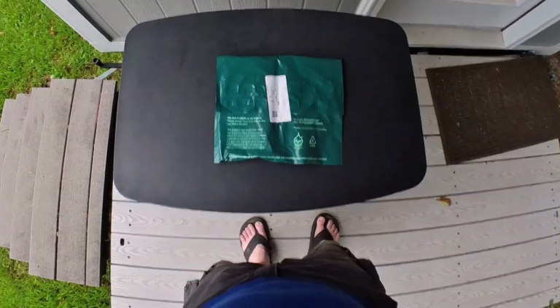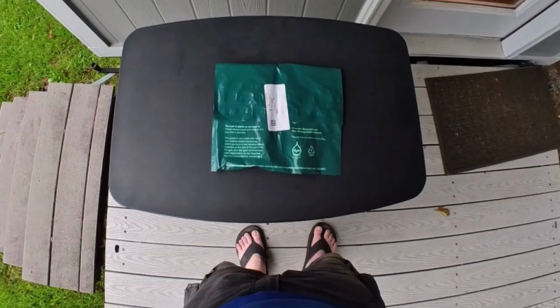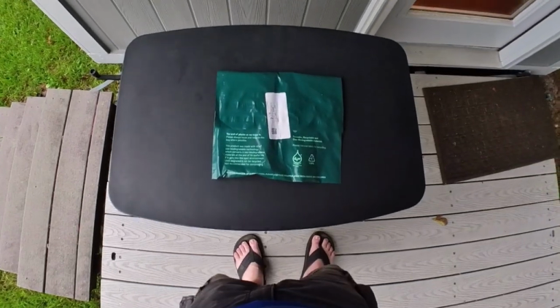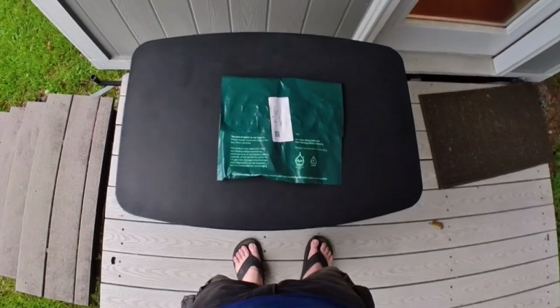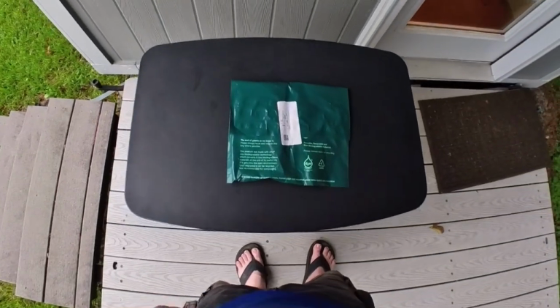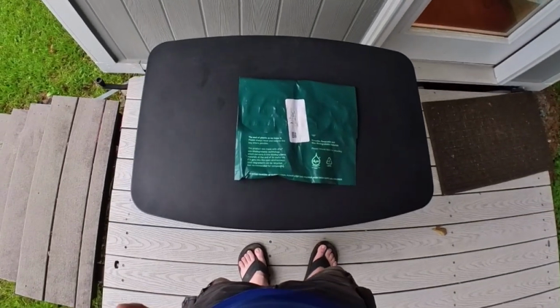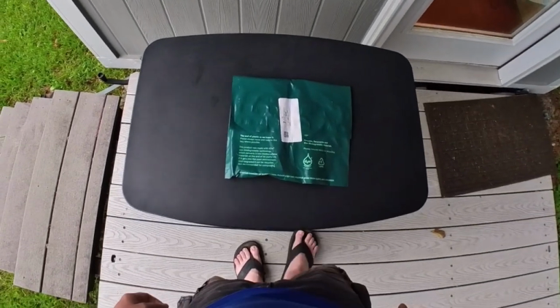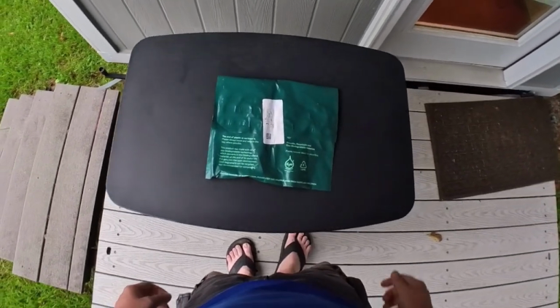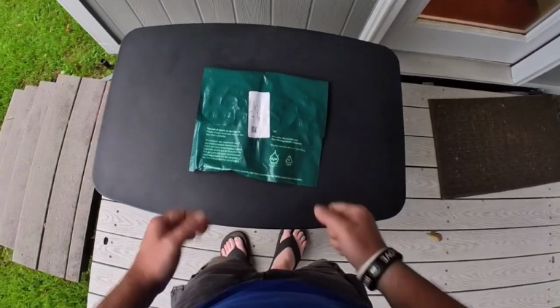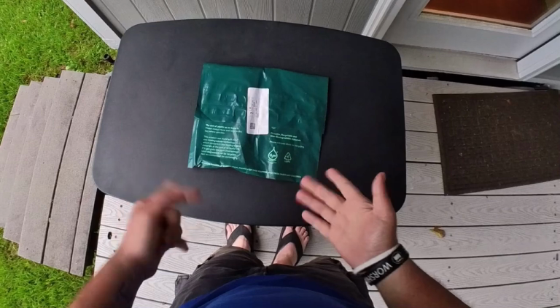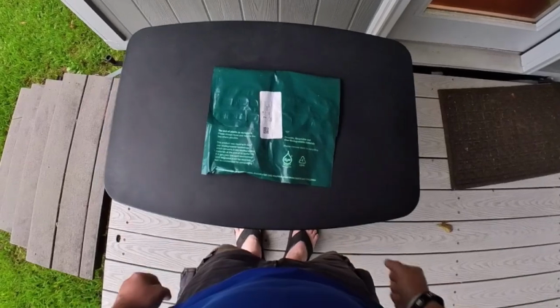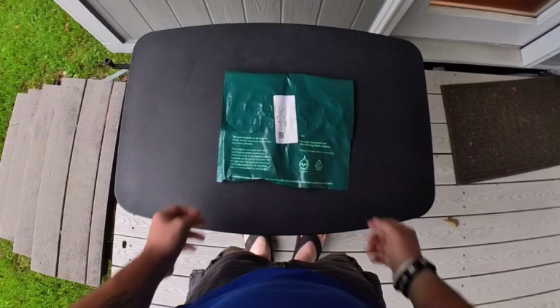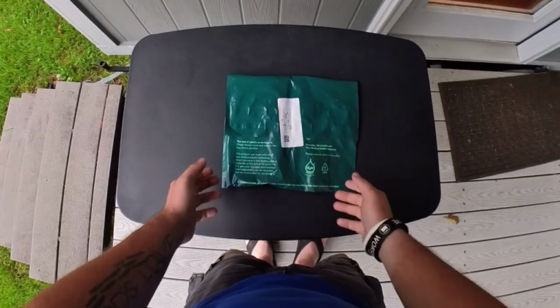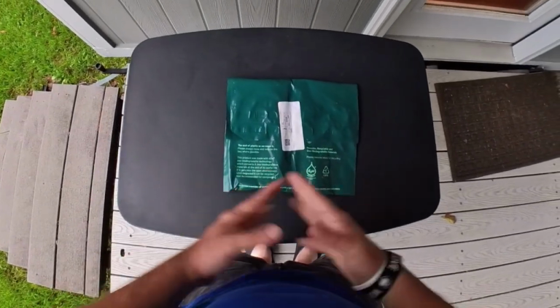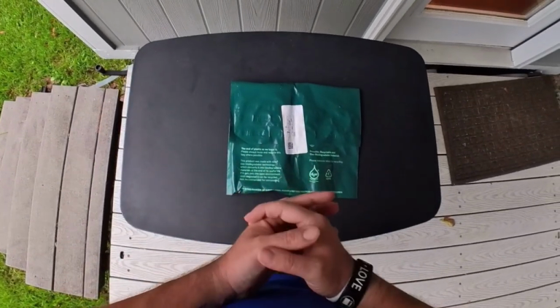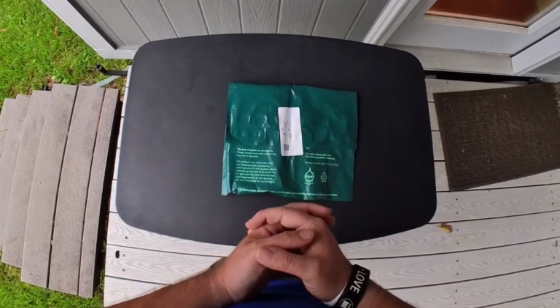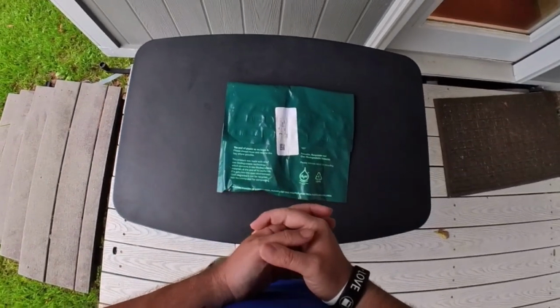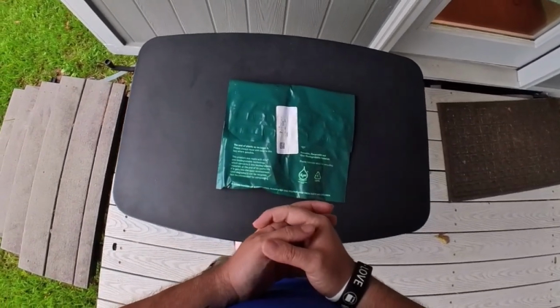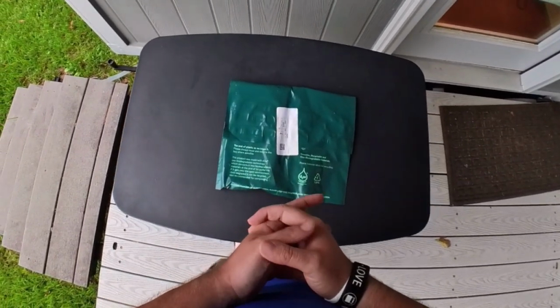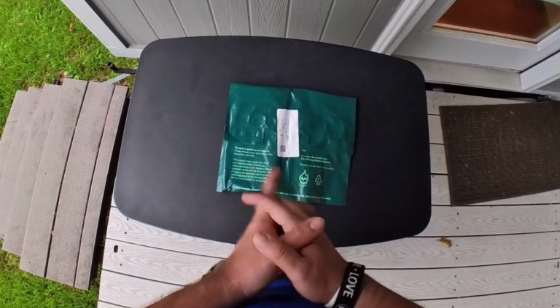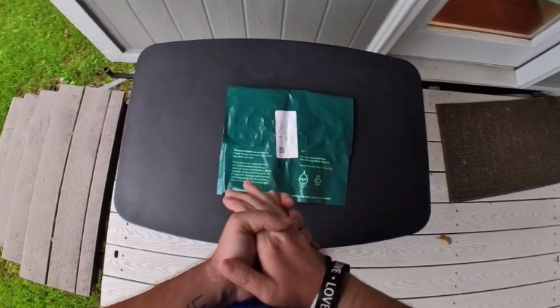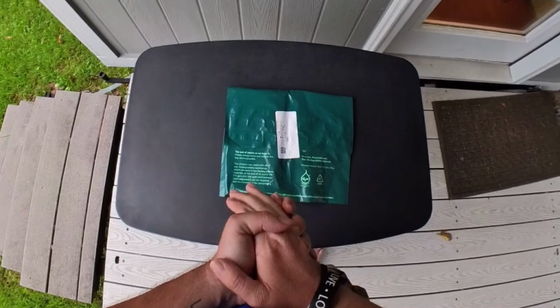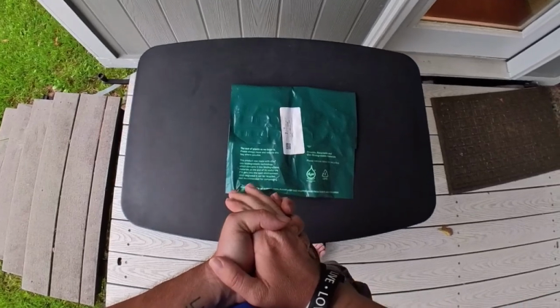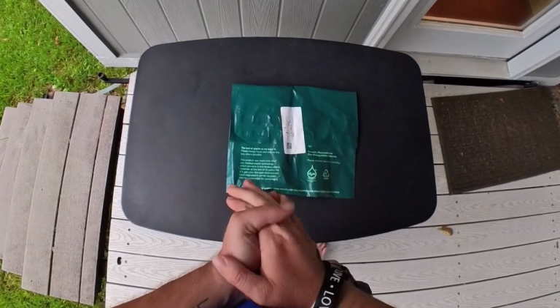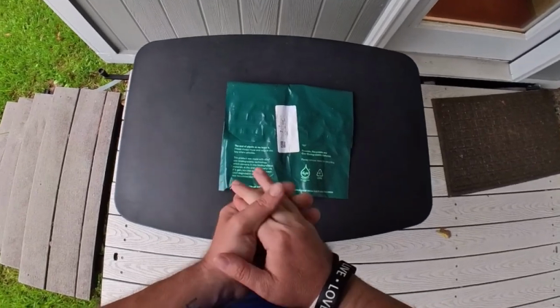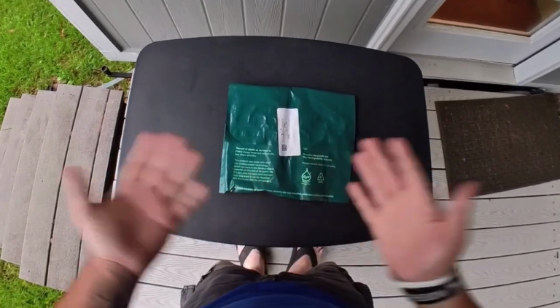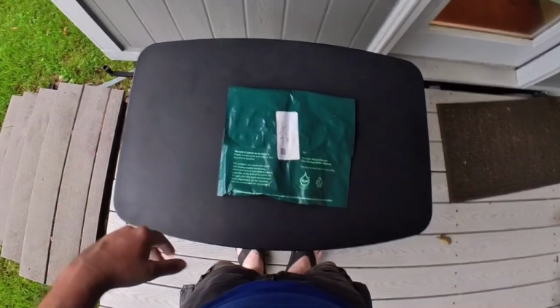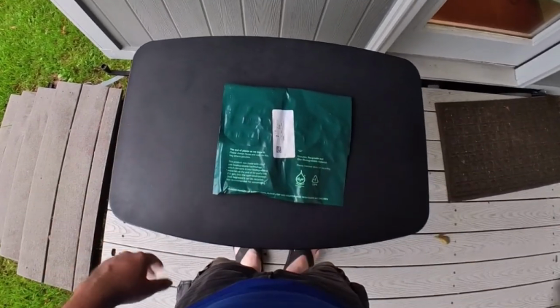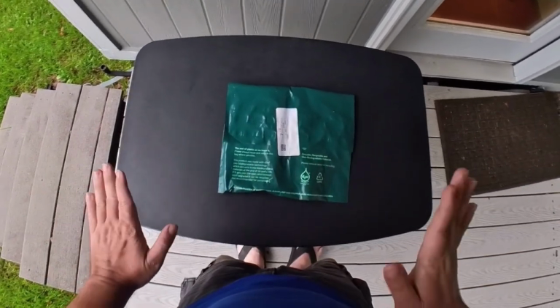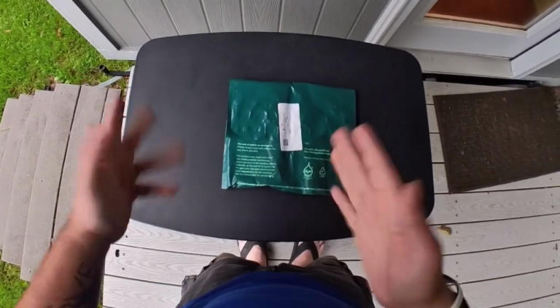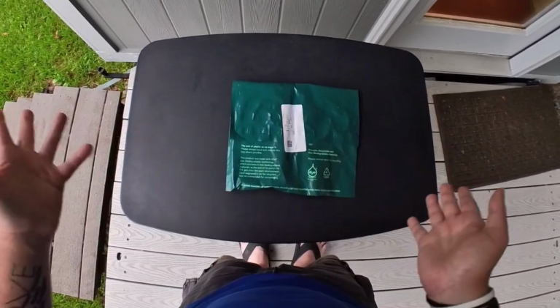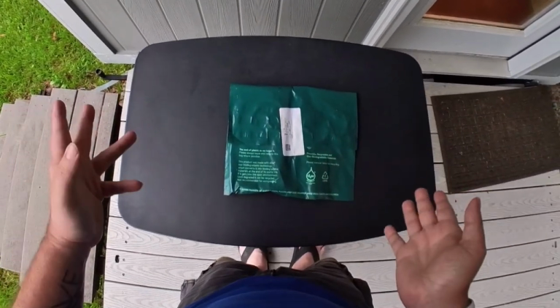Hello everyone, this is Gabriel from Beards Banking Tech coming to you with just an unboxing. I just got my new Mous case today for the iPhone 15 Pro Max. And I don't have the iPhone 15 Pro Max, but this is just an unboxing.